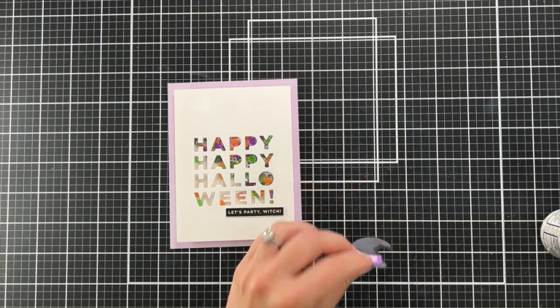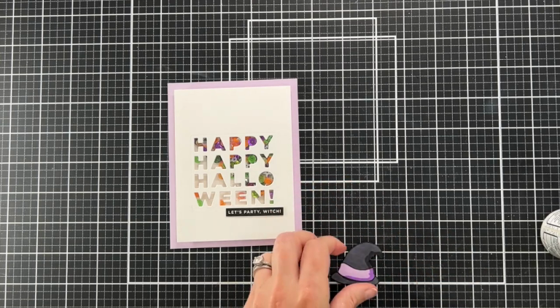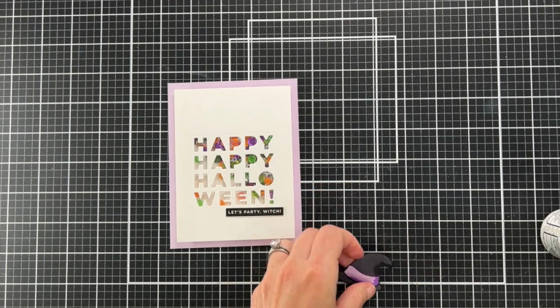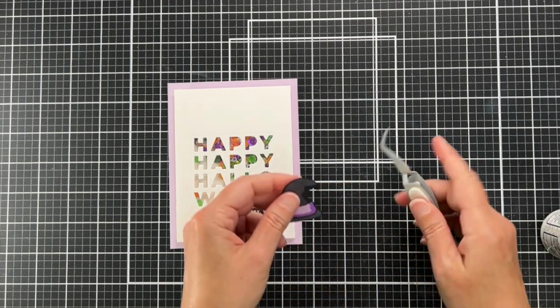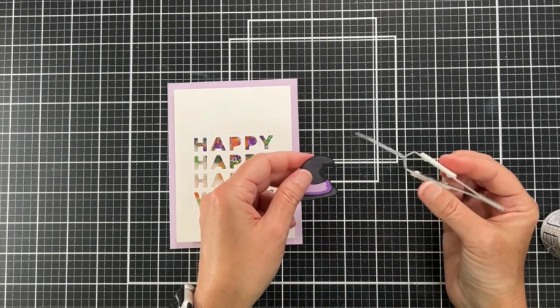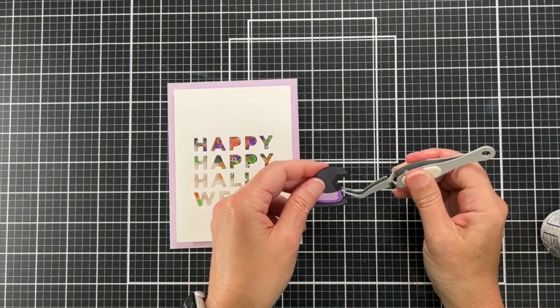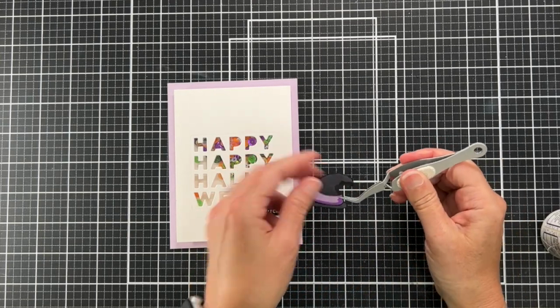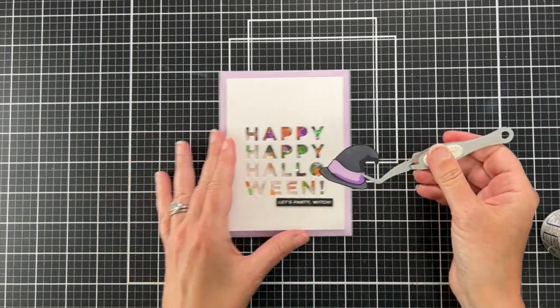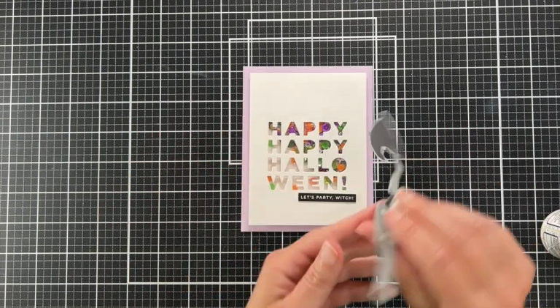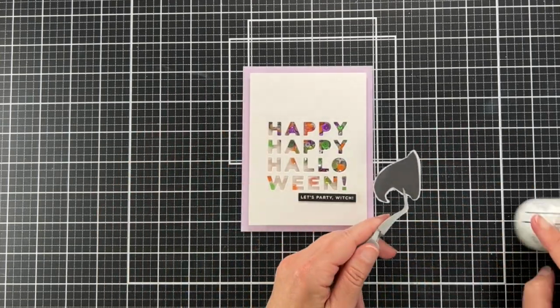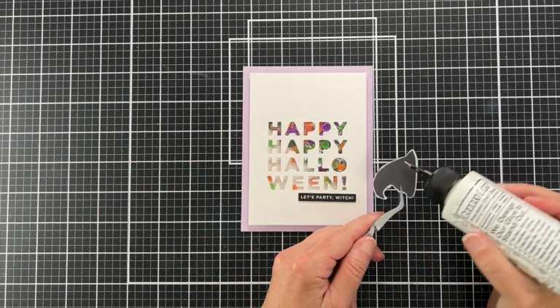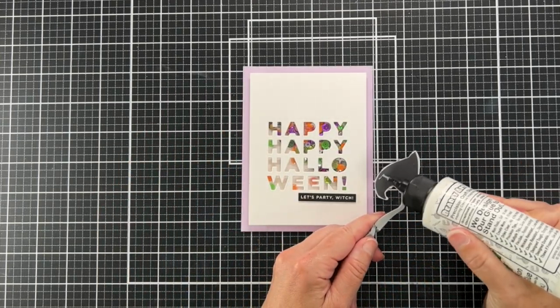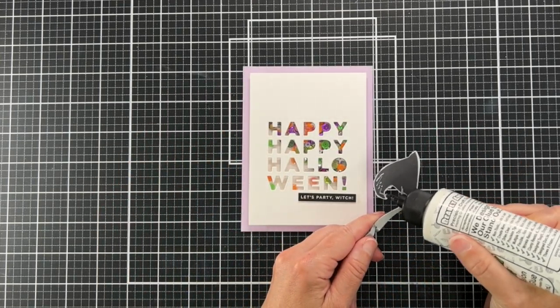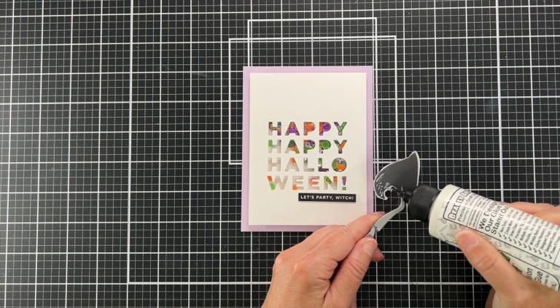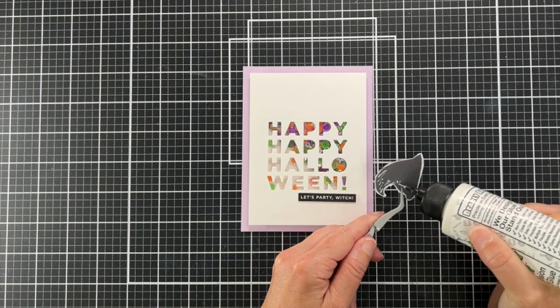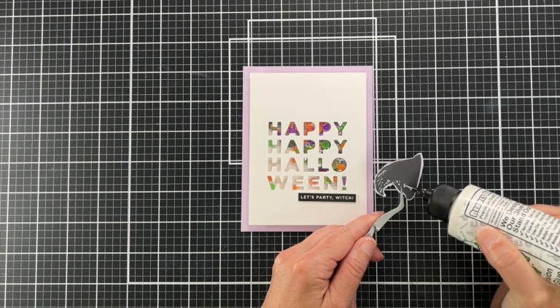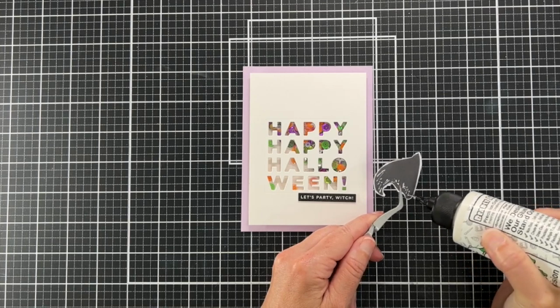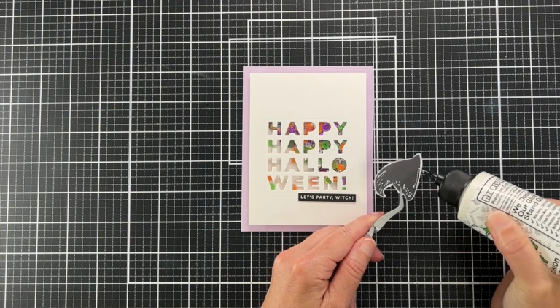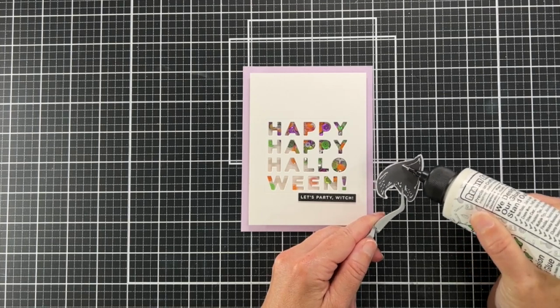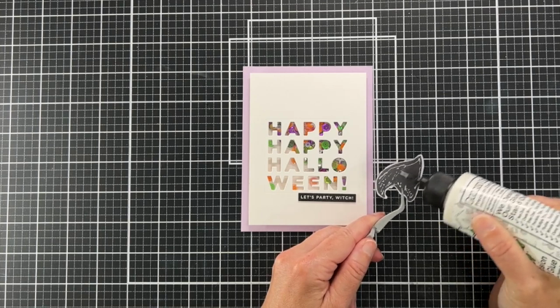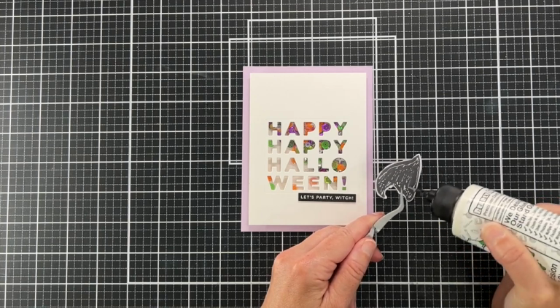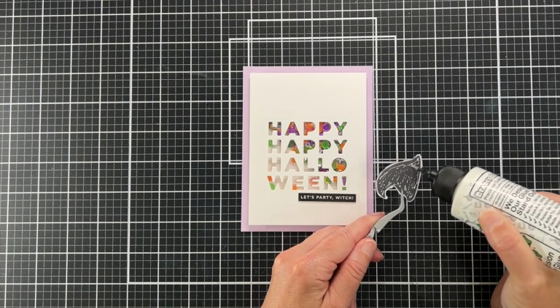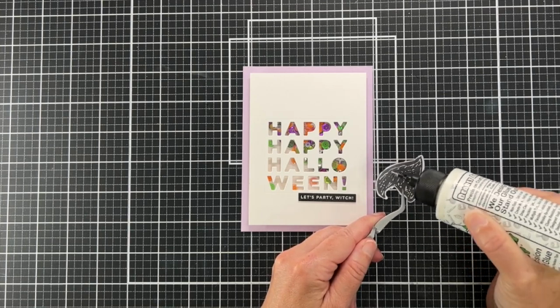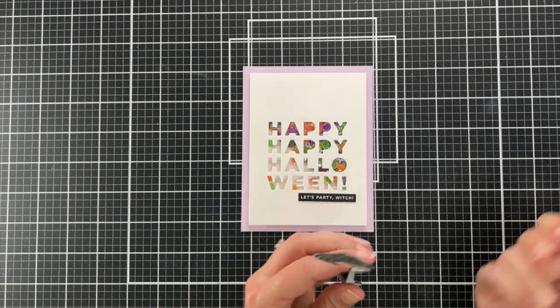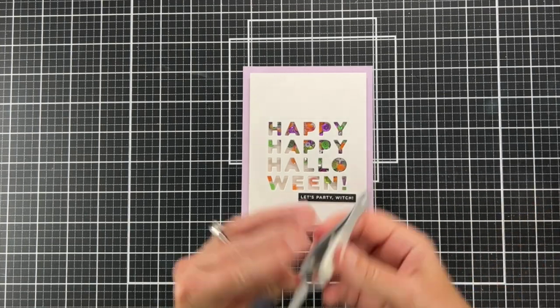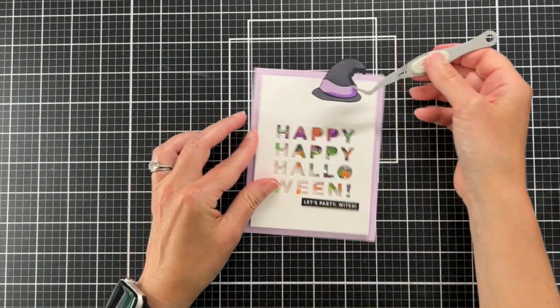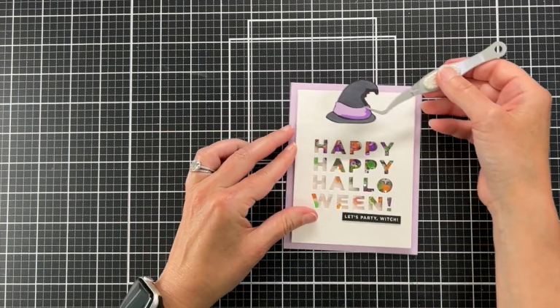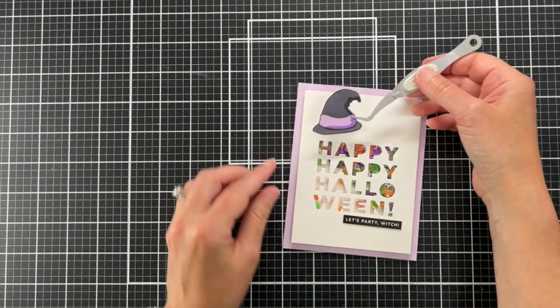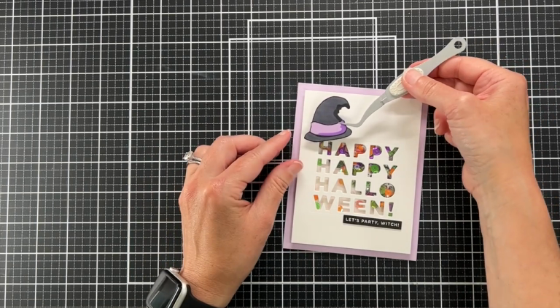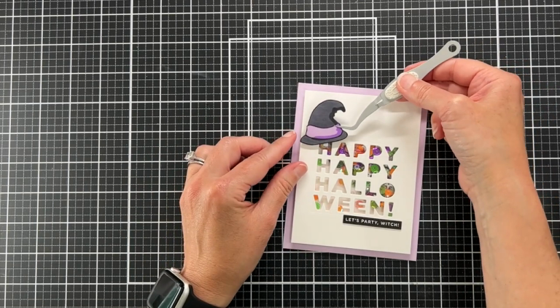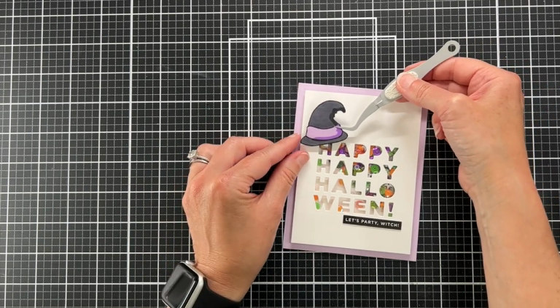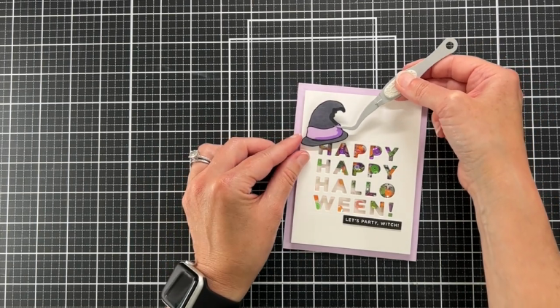But I just wanted a little bit of lift for that hat, and now I'm going to glue it and just kind of perch it on top of that cut-out sentiment.